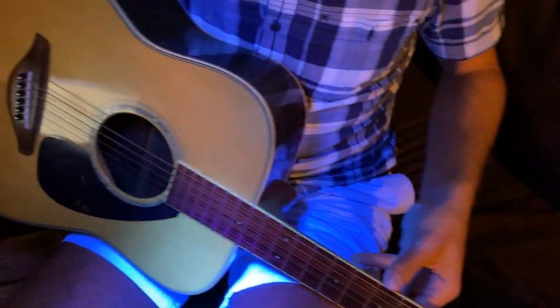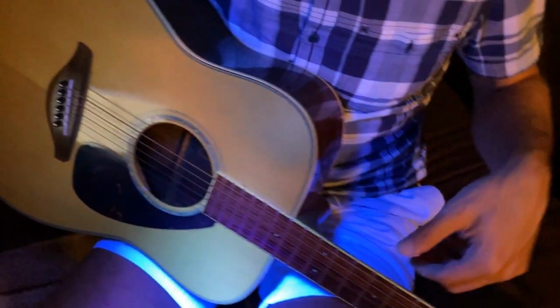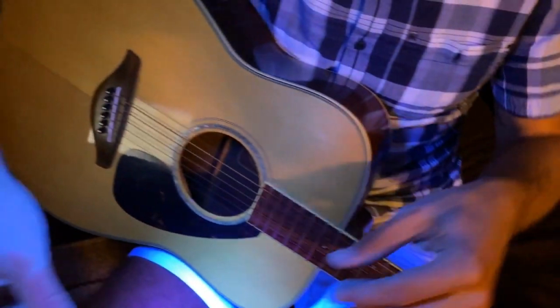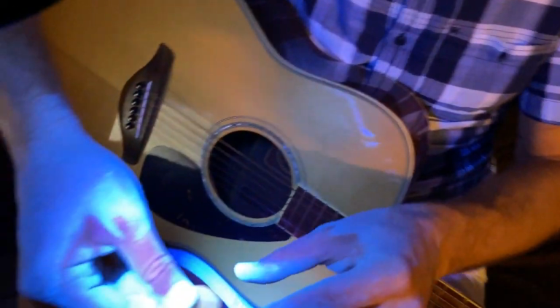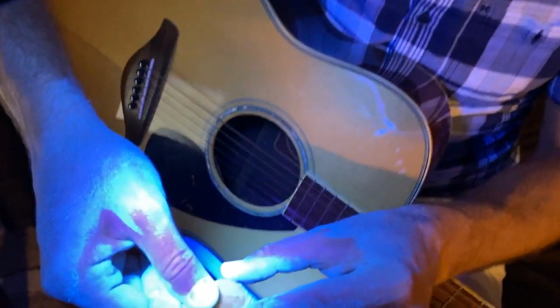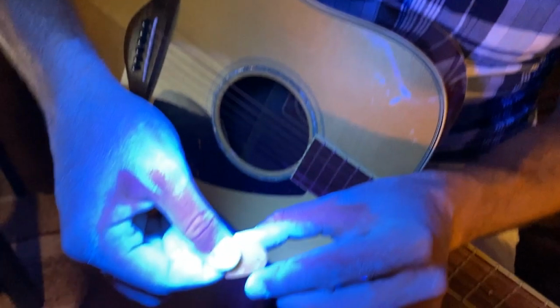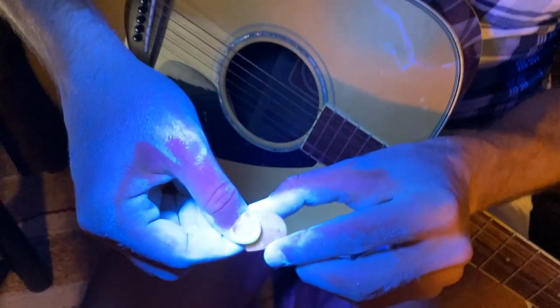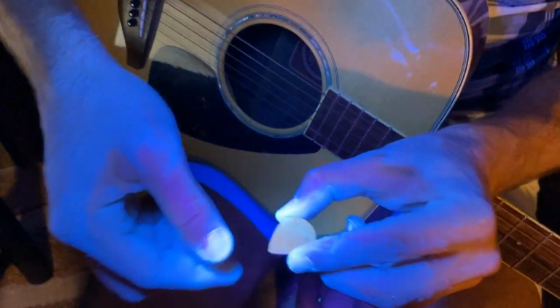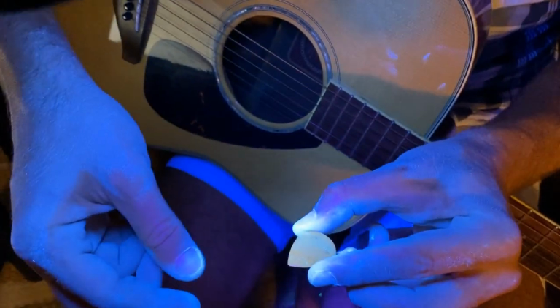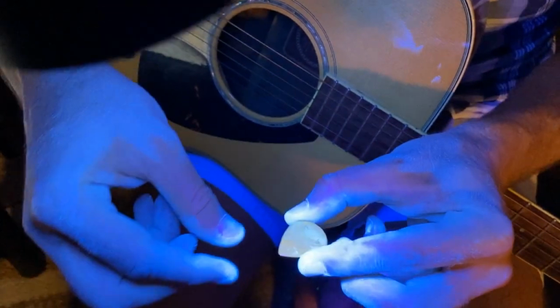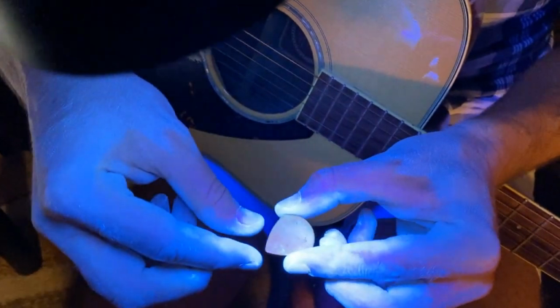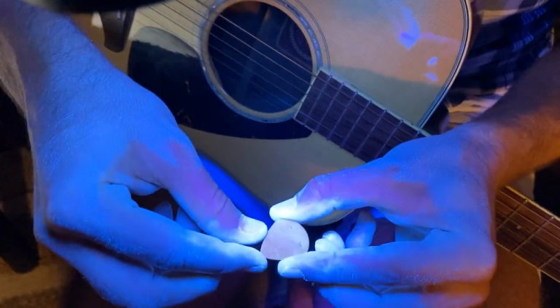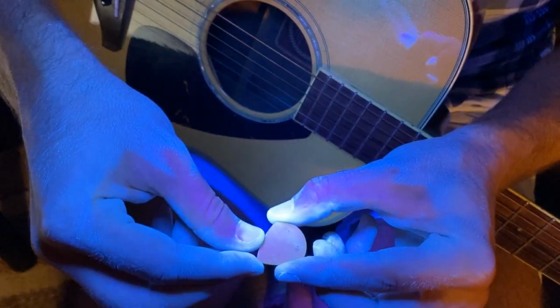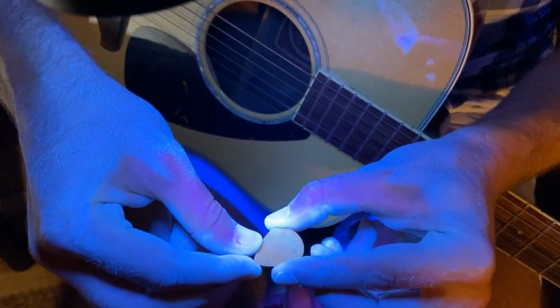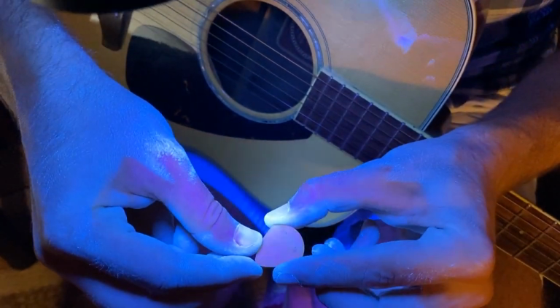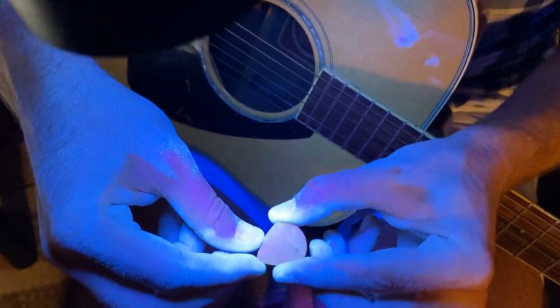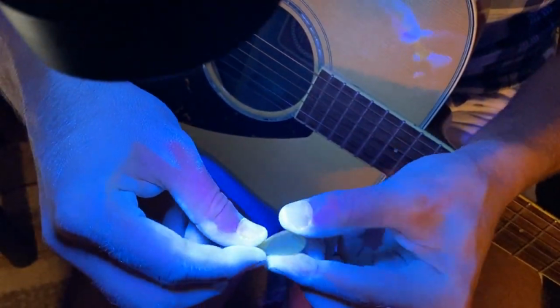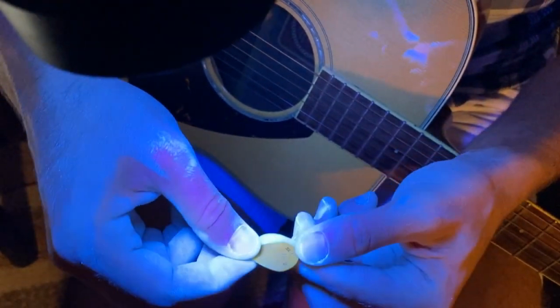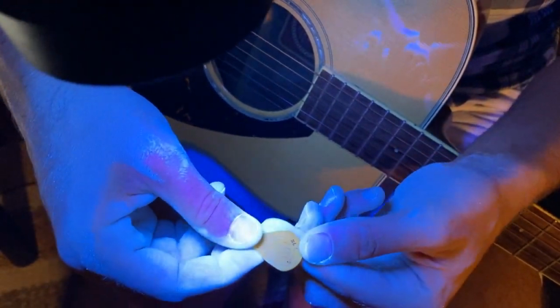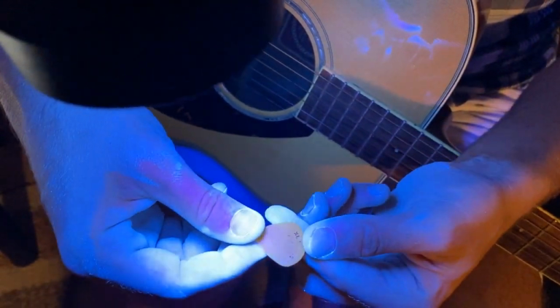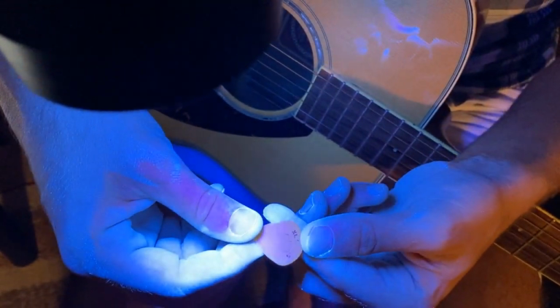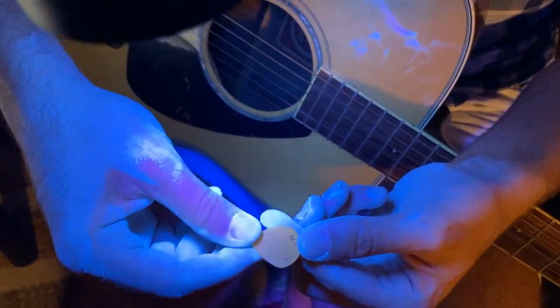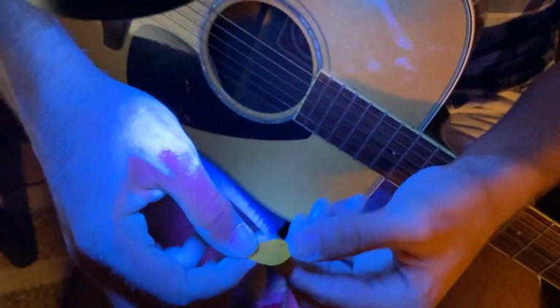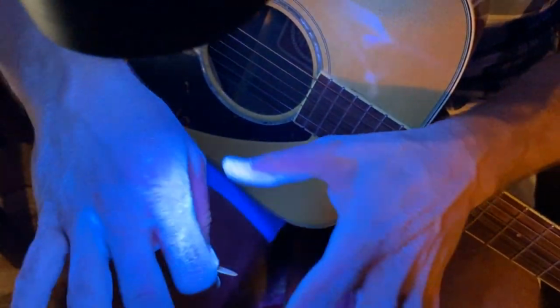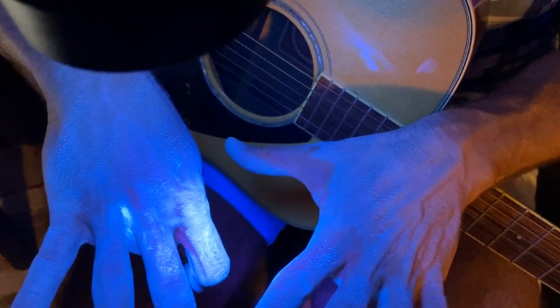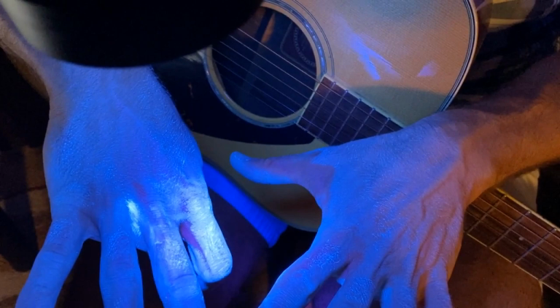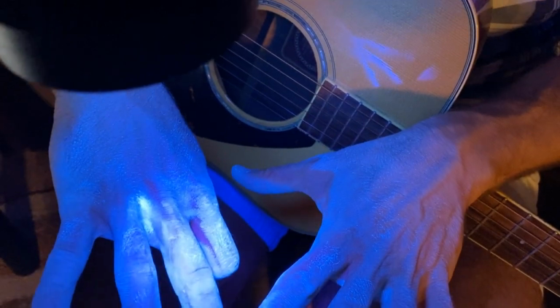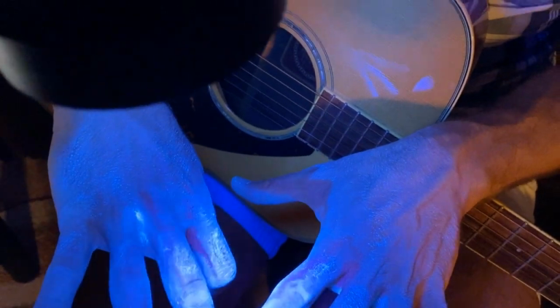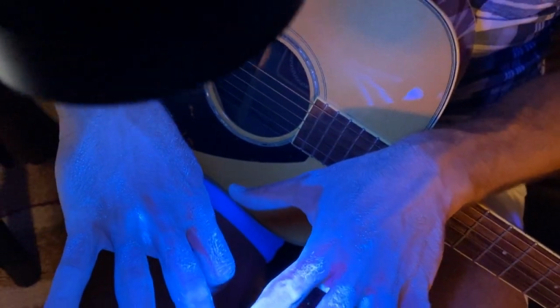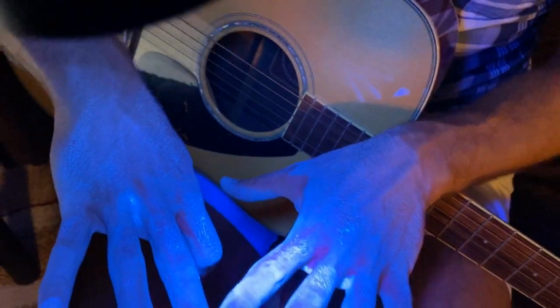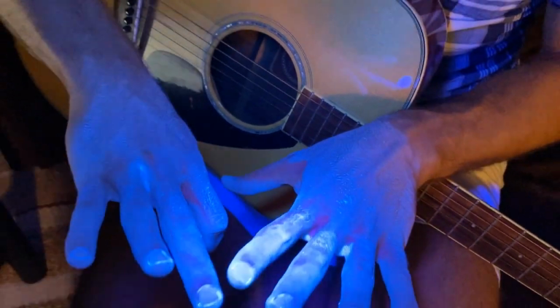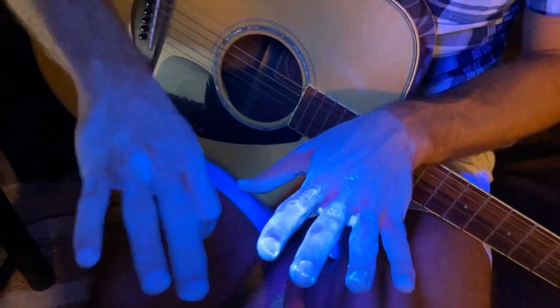Now taking a look at the pick, it was pretty covered on both sides. And then my hands were pretty well covered as well.